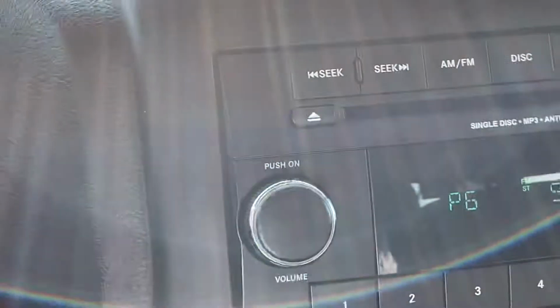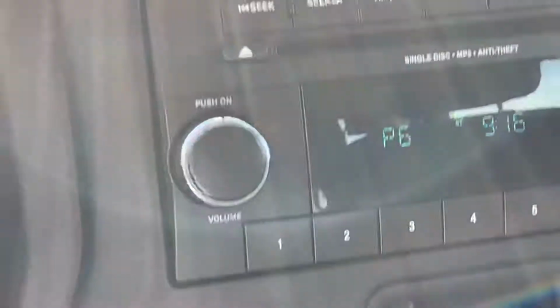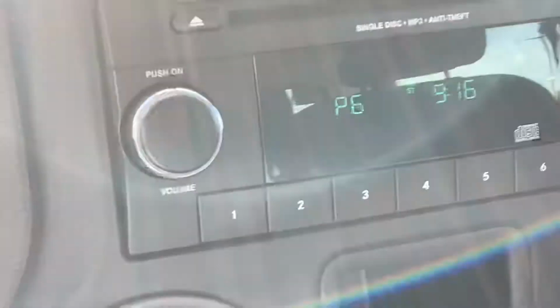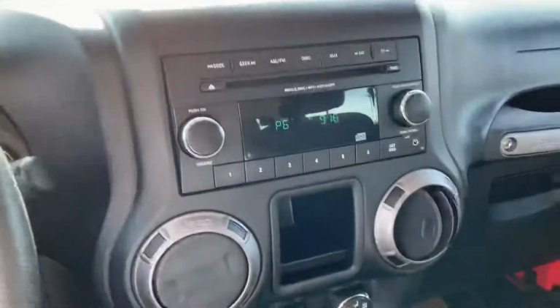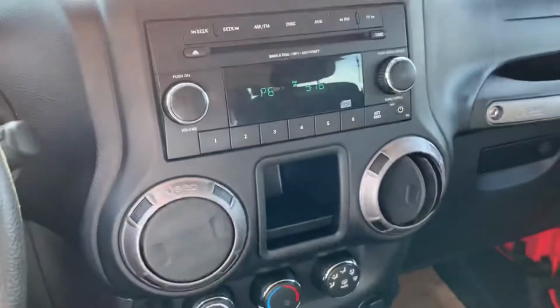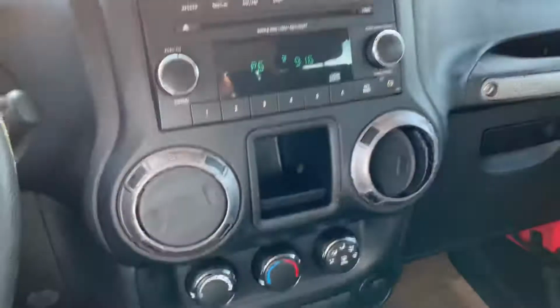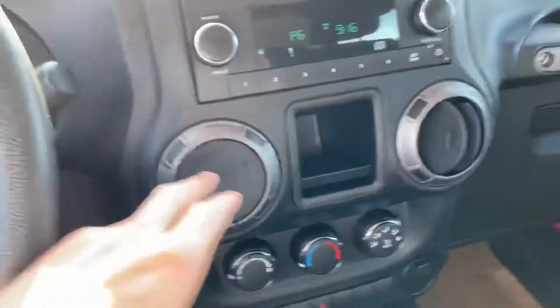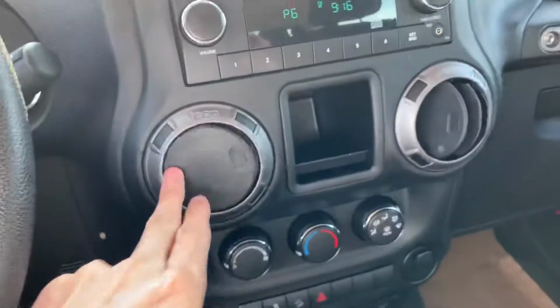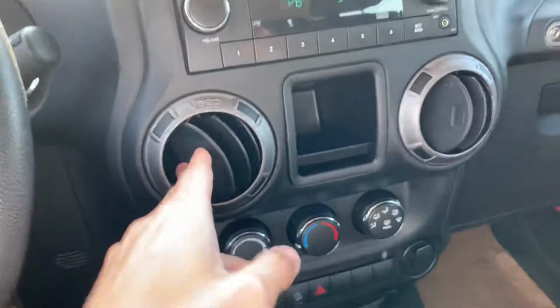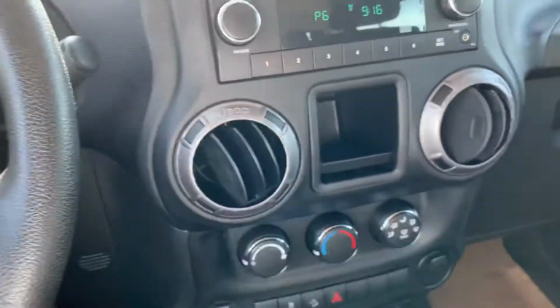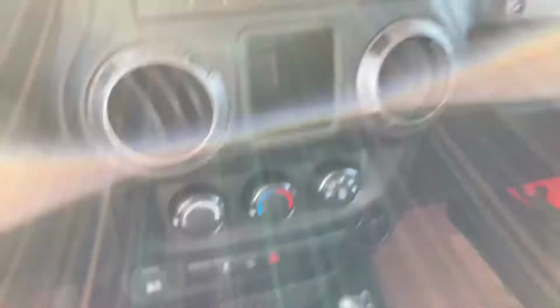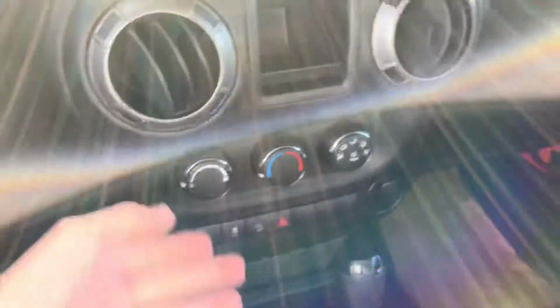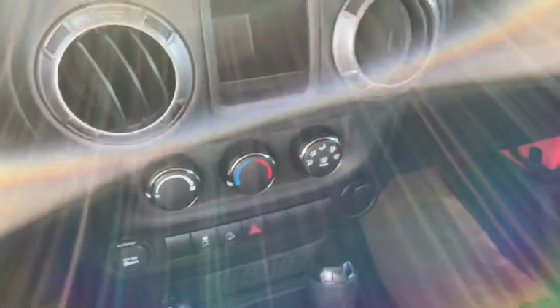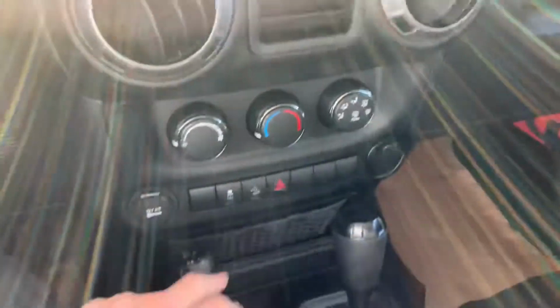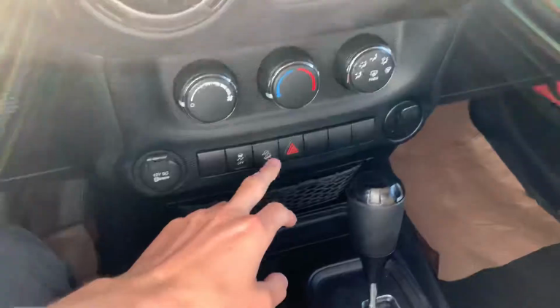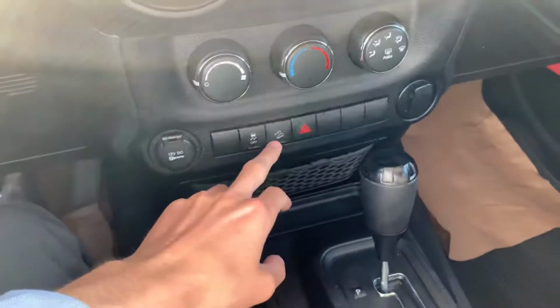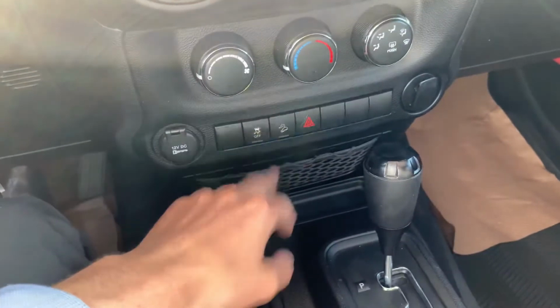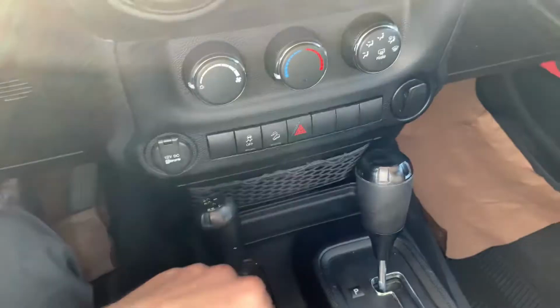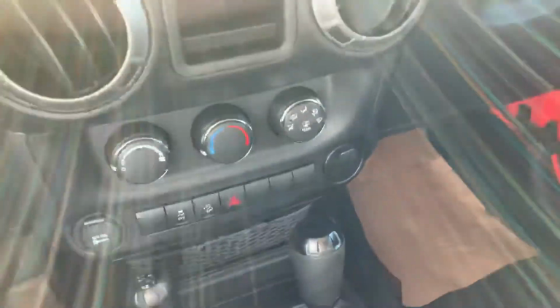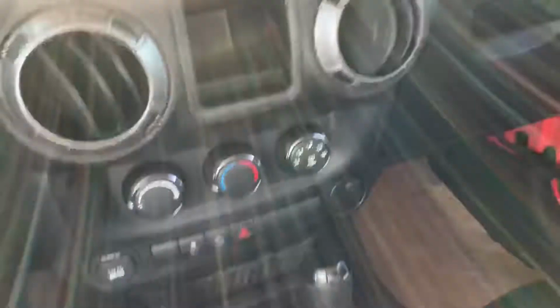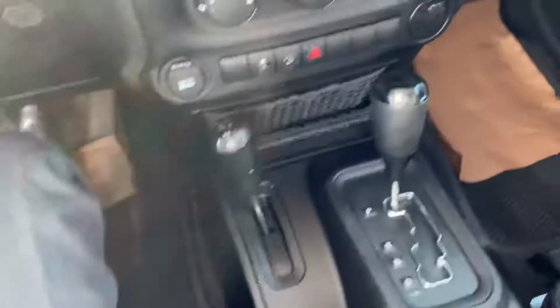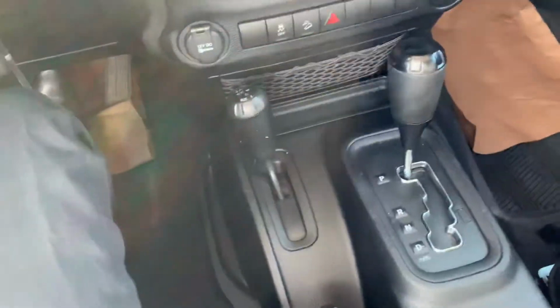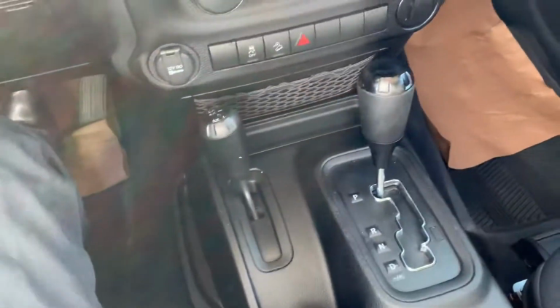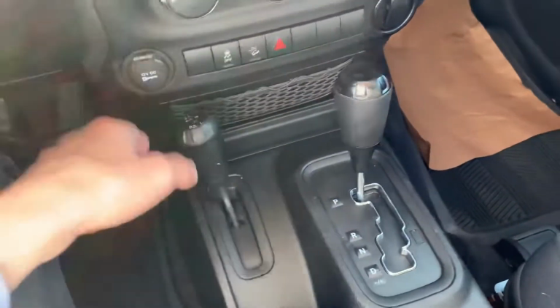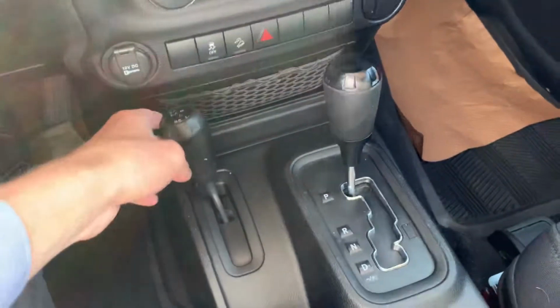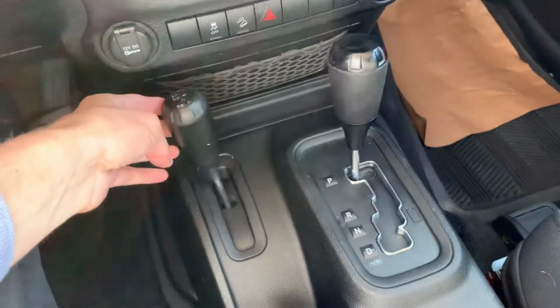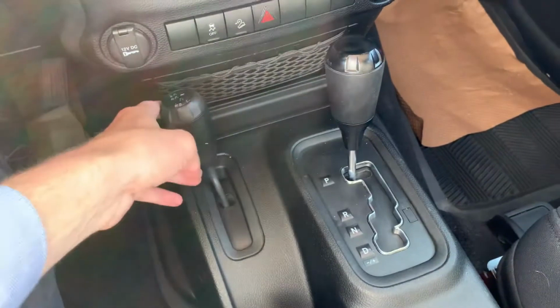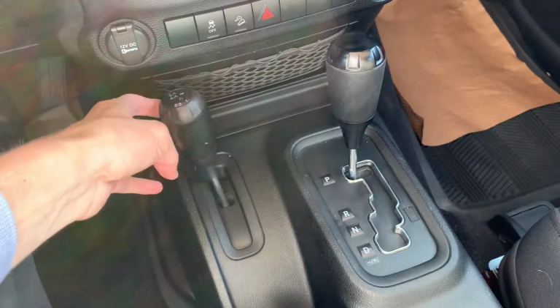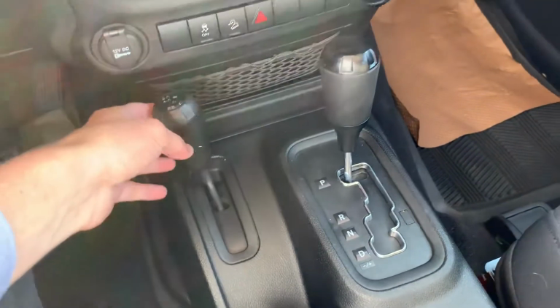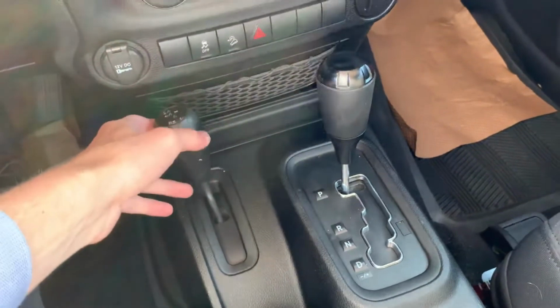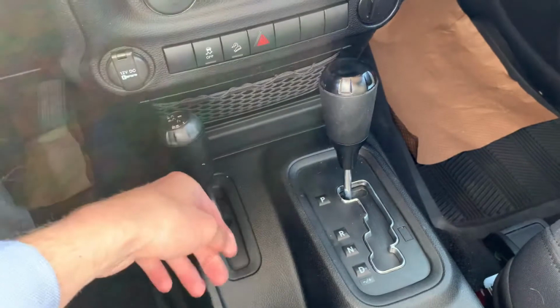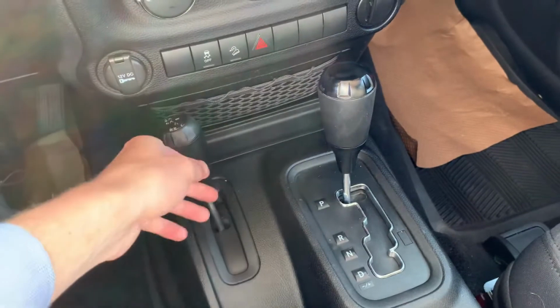Pretty standard radio setup — got all your vents and everything here. Climate control, a couple safety settings there. It is automatic, and you do have your four-wheel drive if needed.